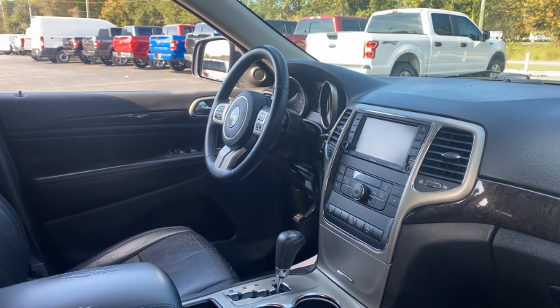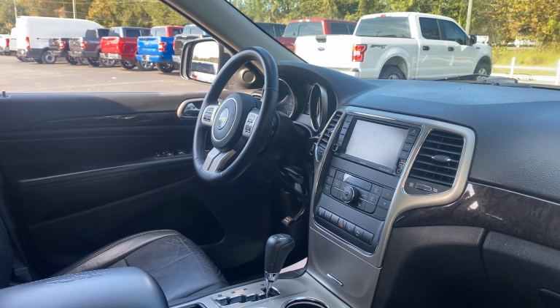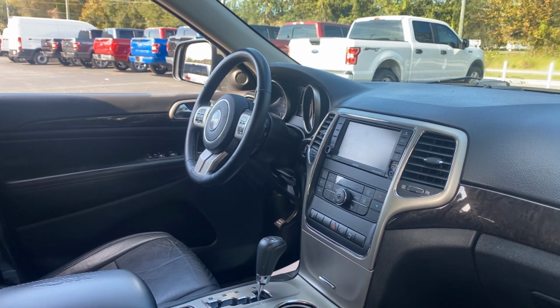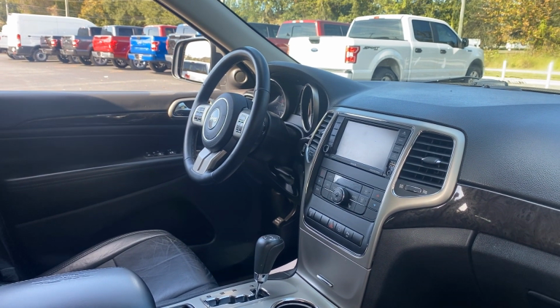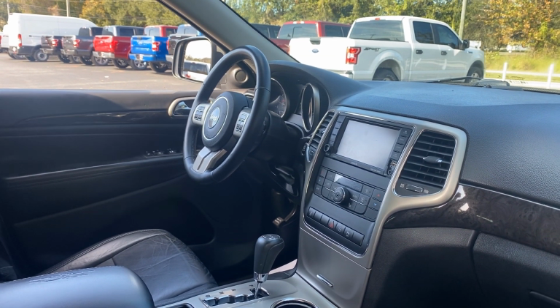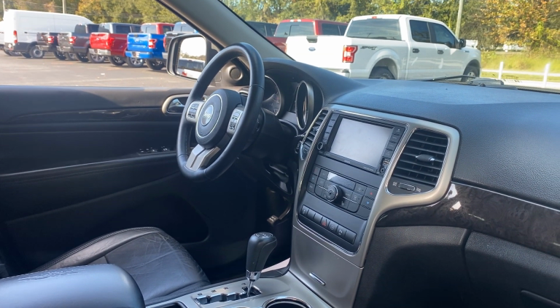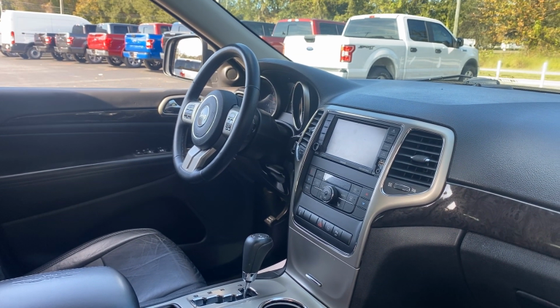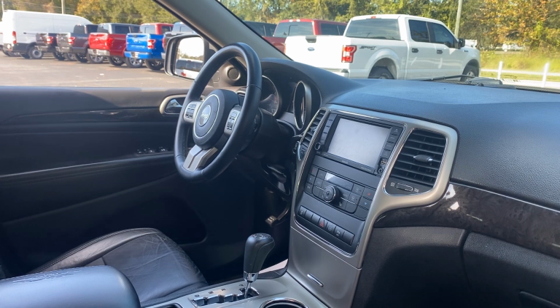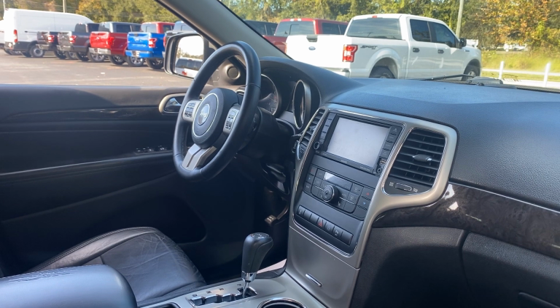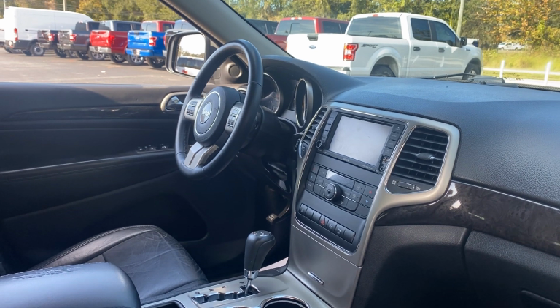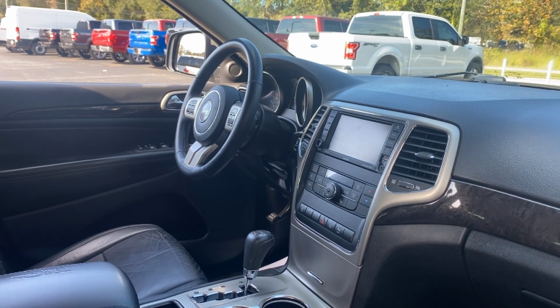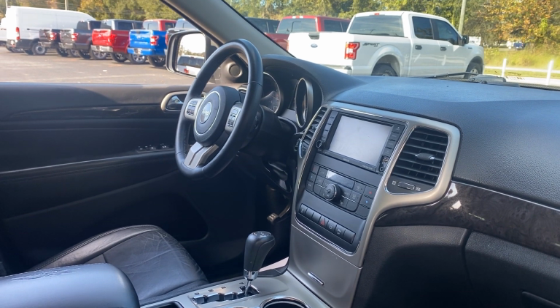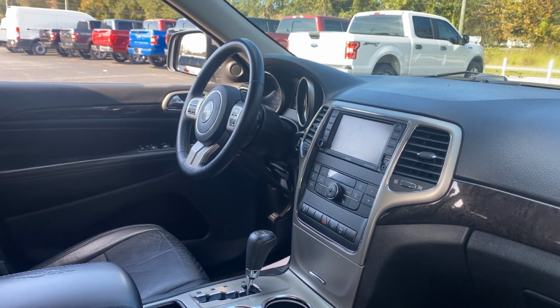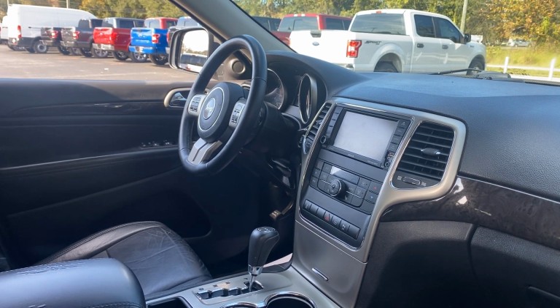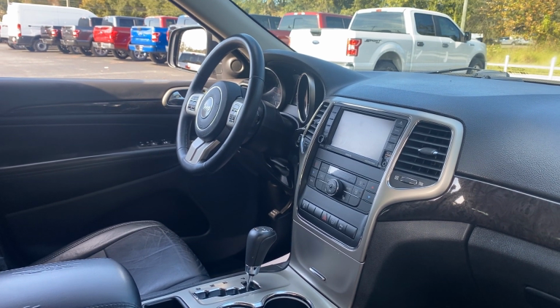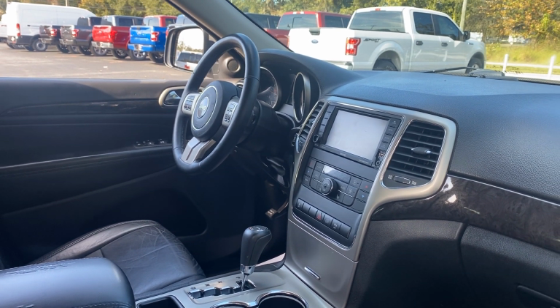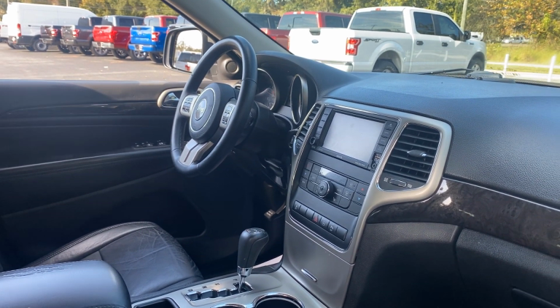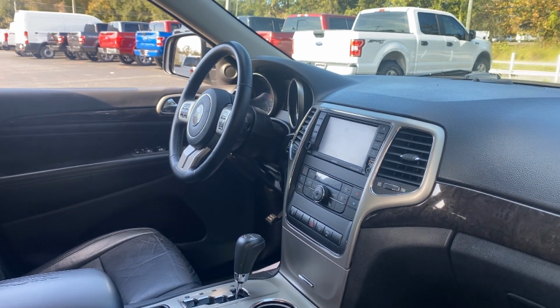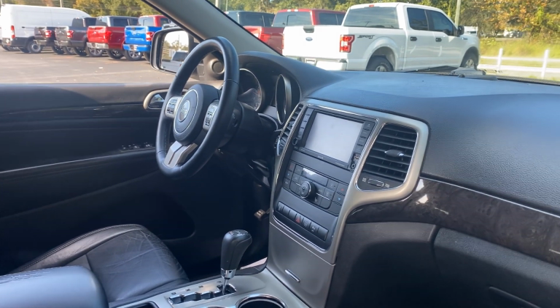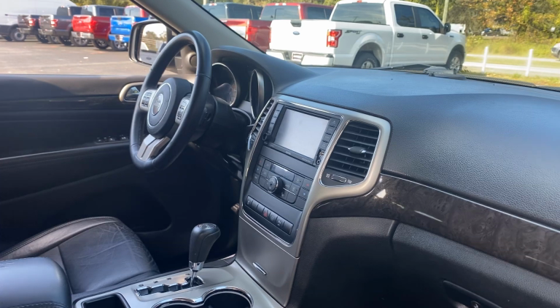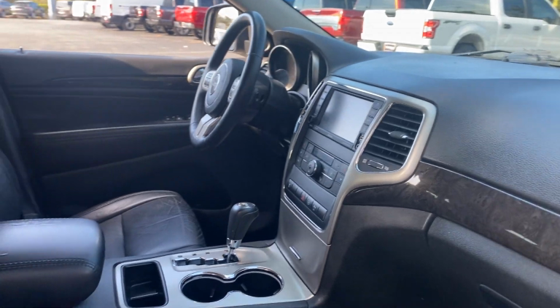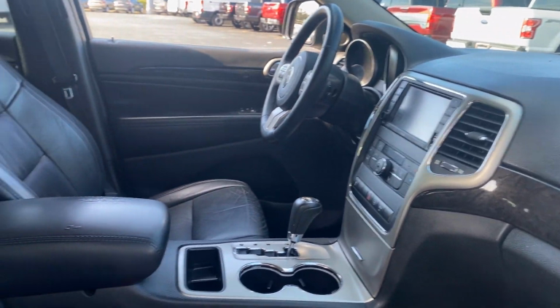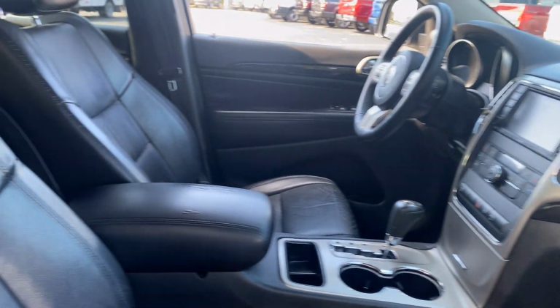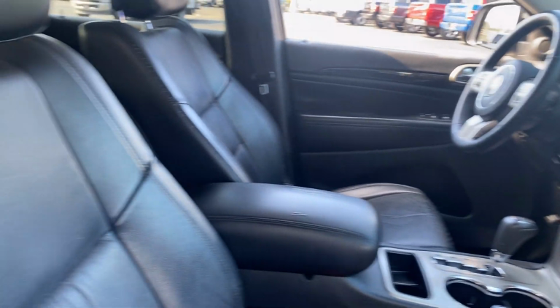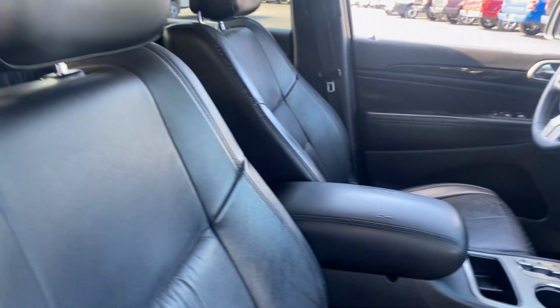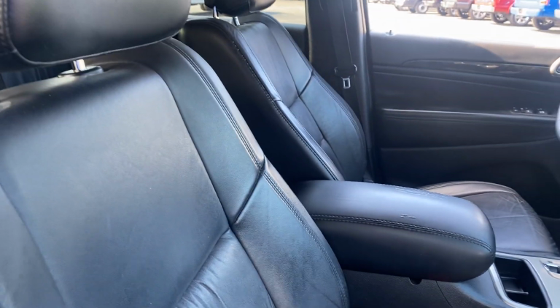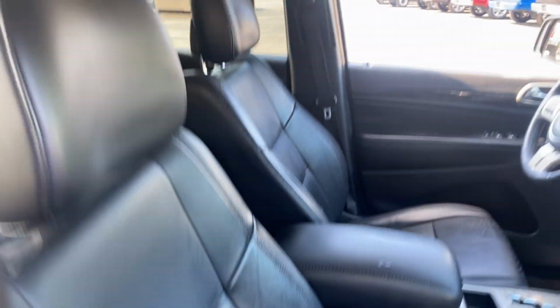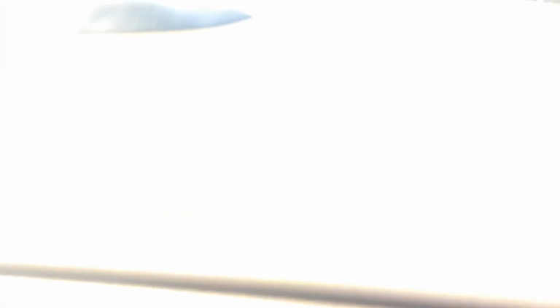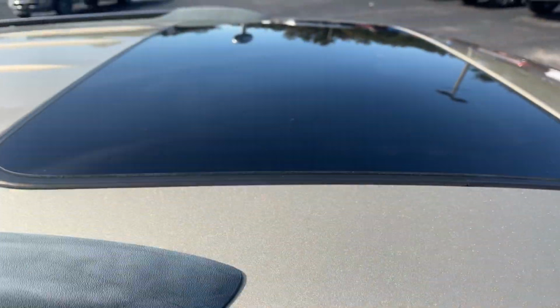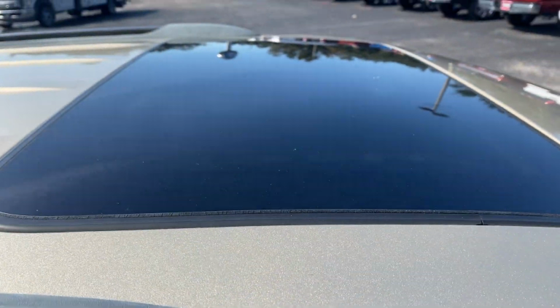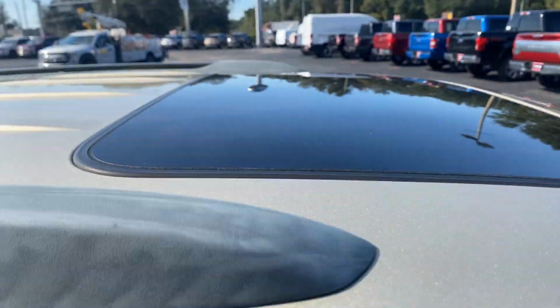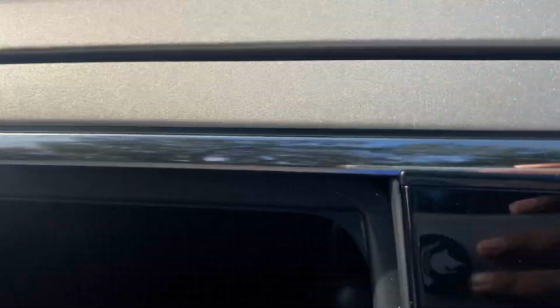Navigation, satellite radio, remote start, push button start, heated seats, navigation, and power moonroof.